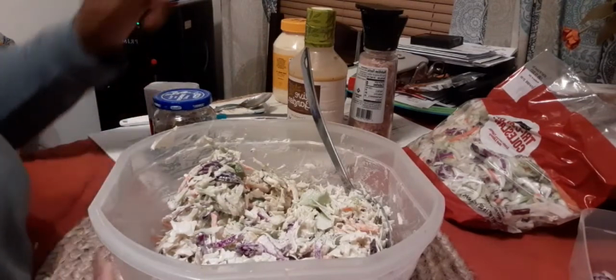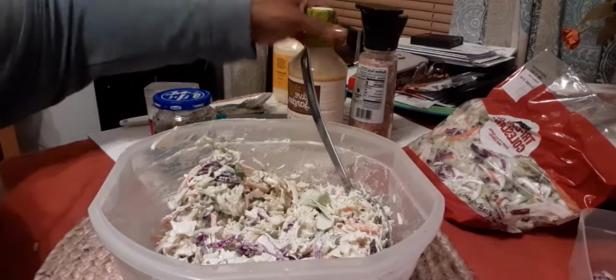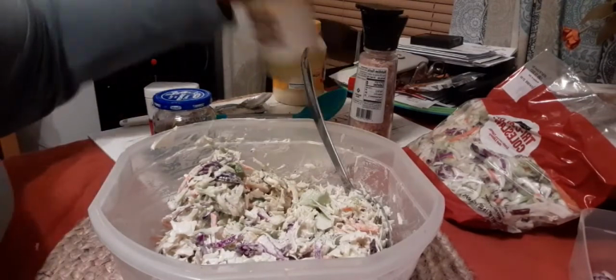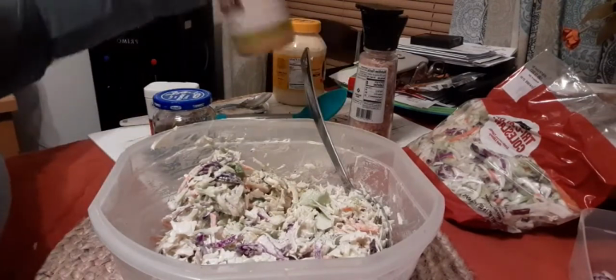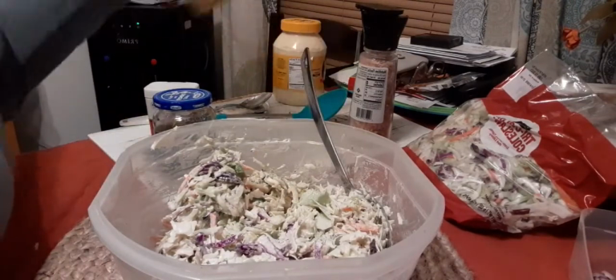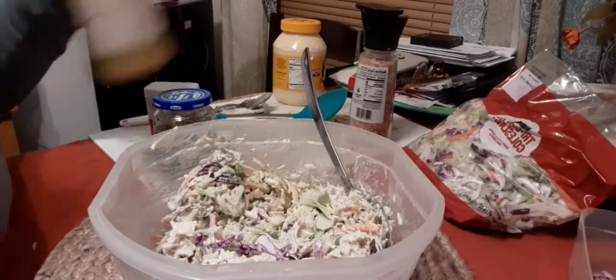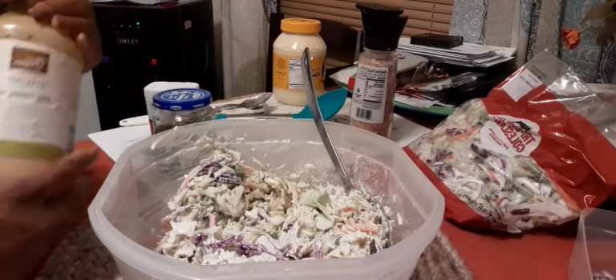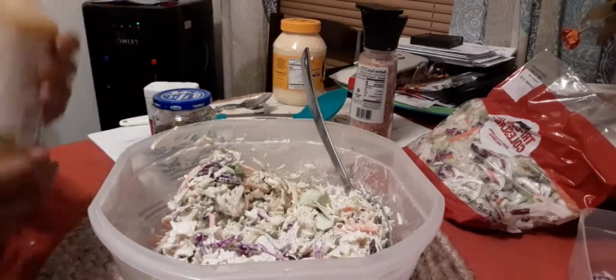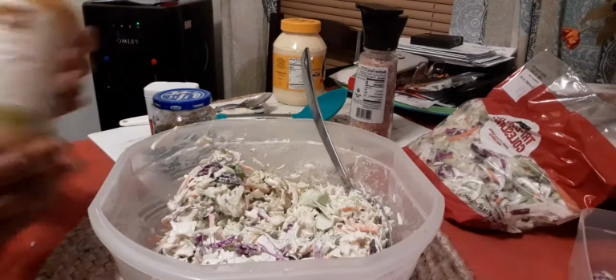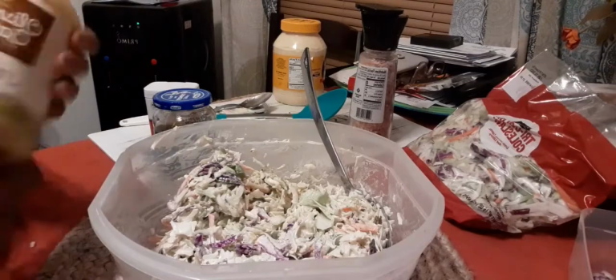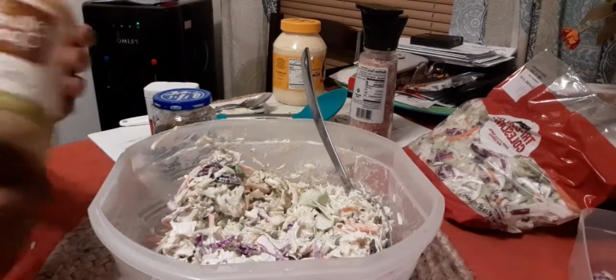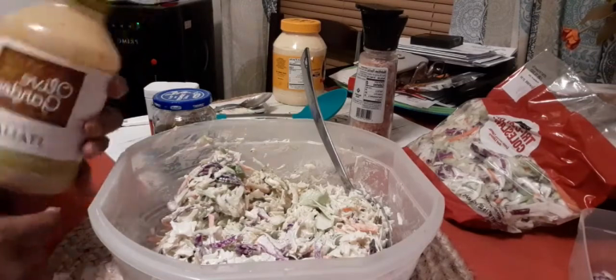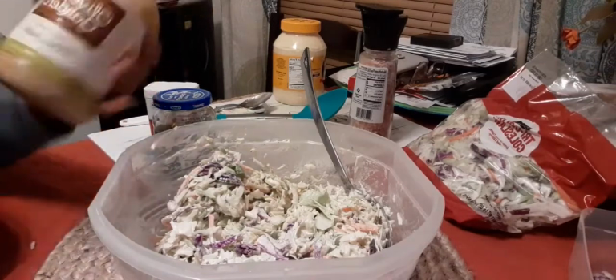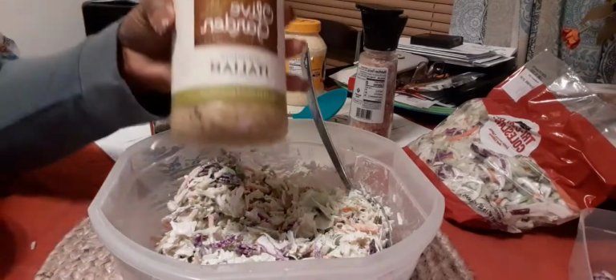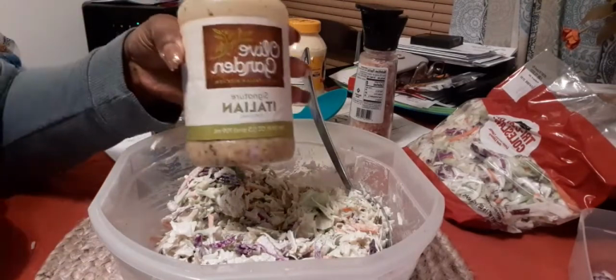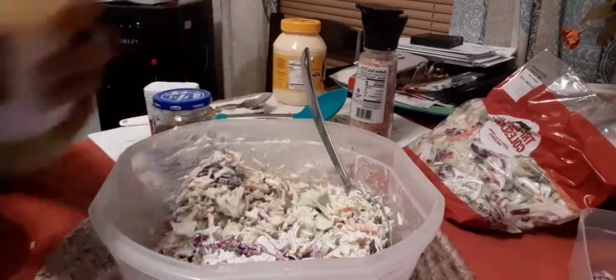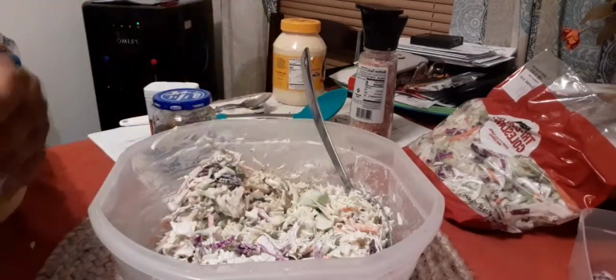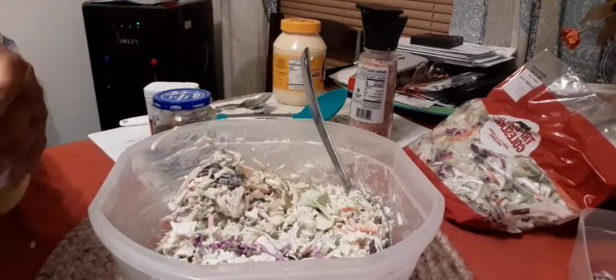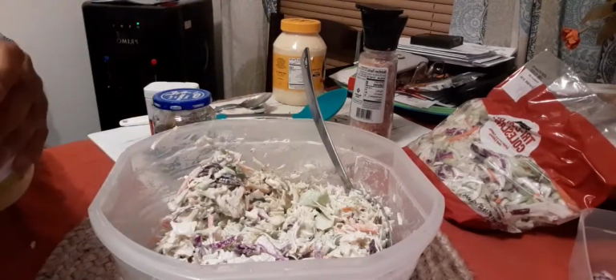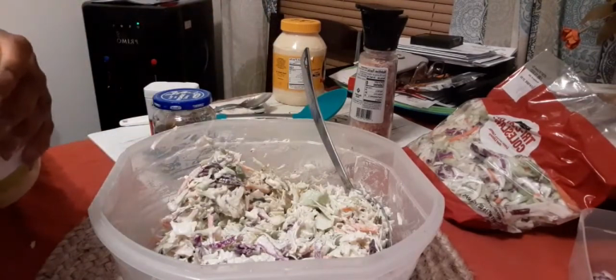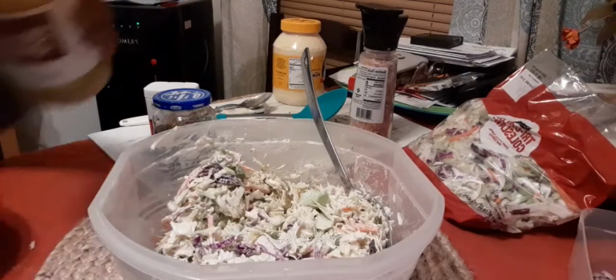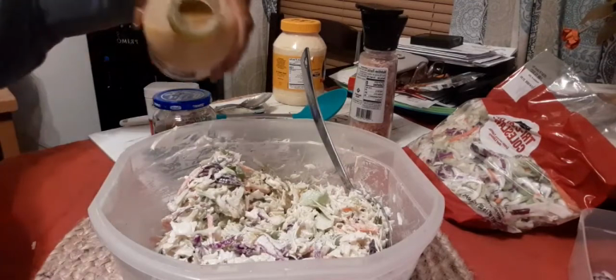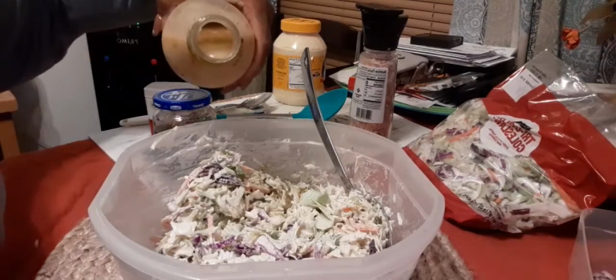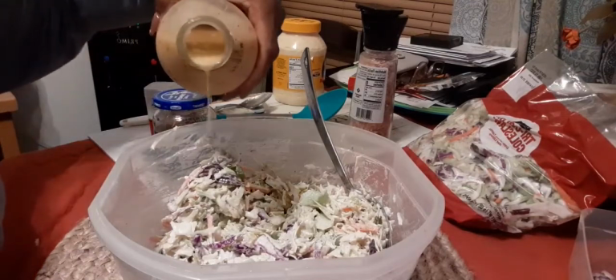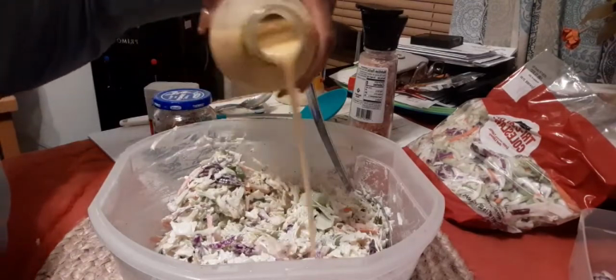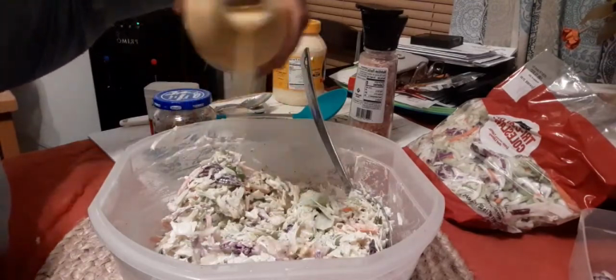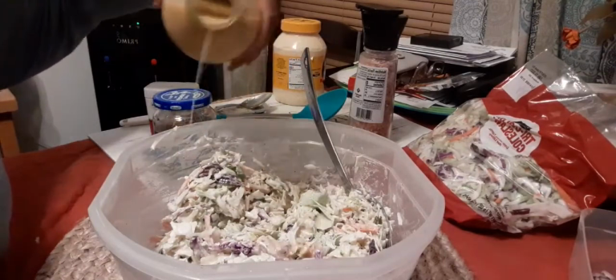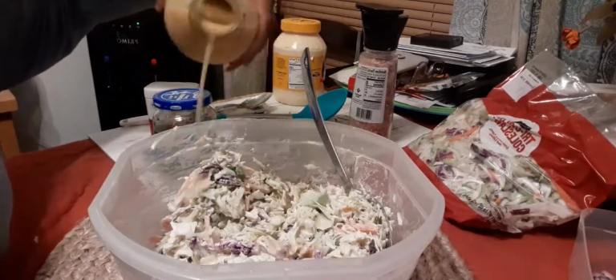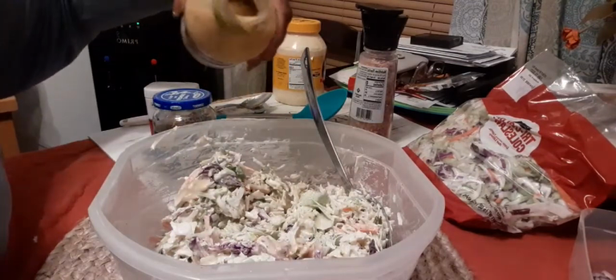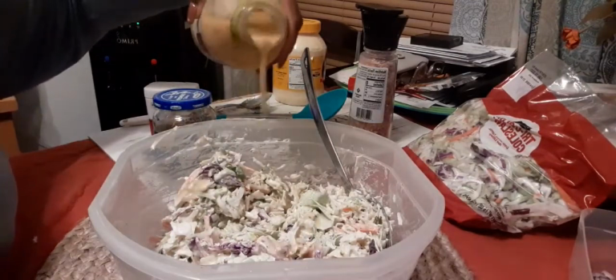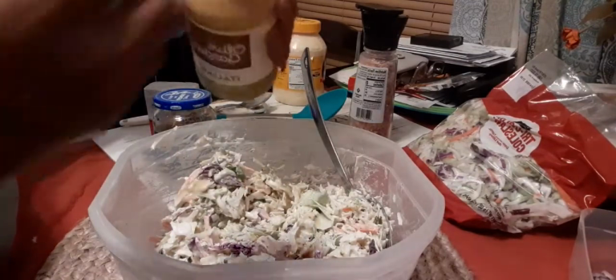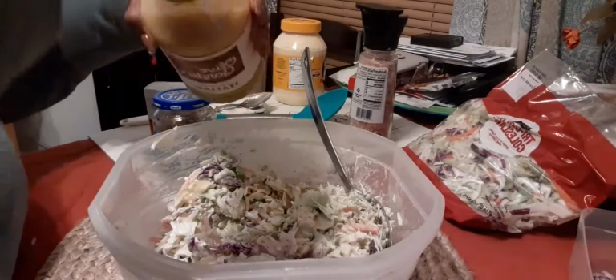This next one is my own addition: some Italian dressing. I love this Olive Garden Italian dressing — just a little, maybe a couple of splashes.